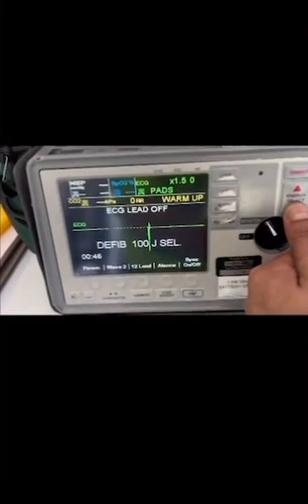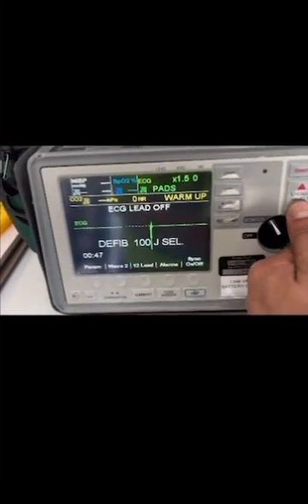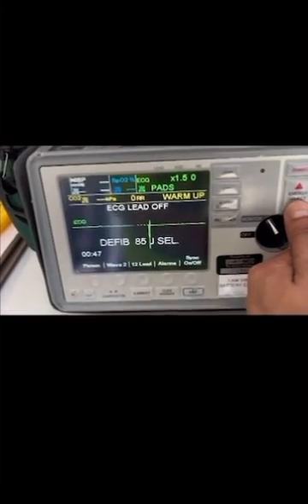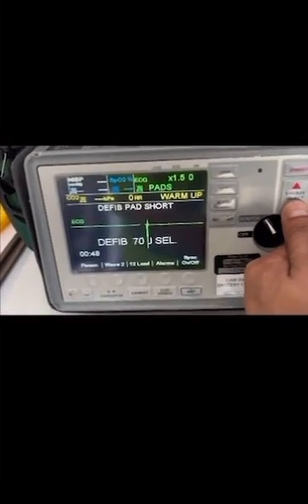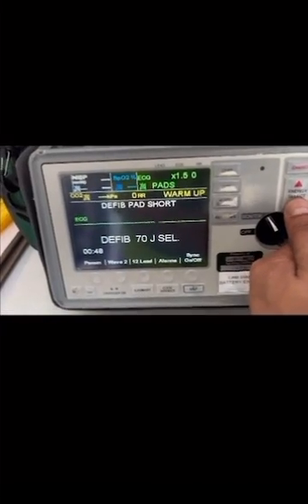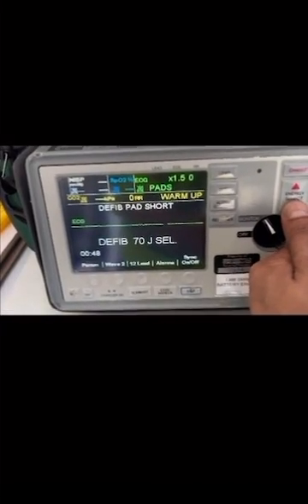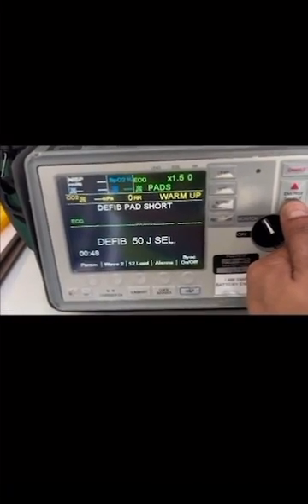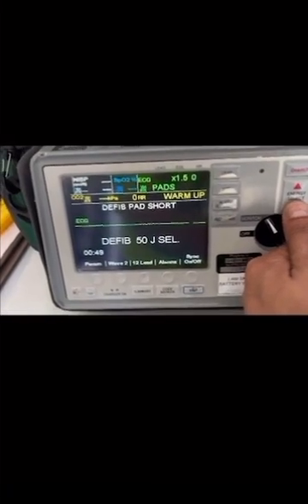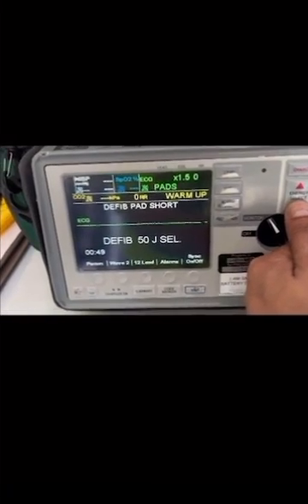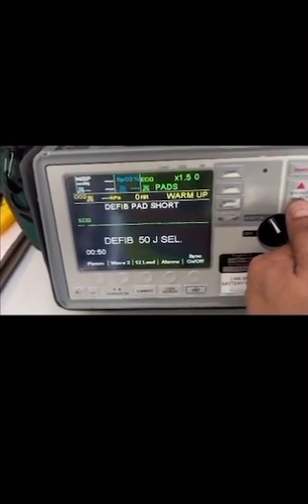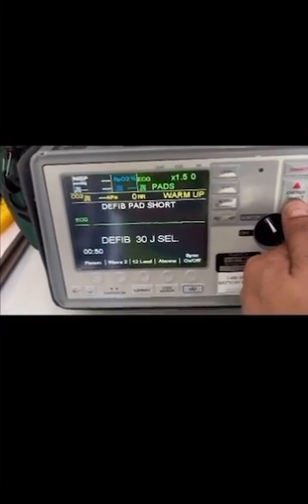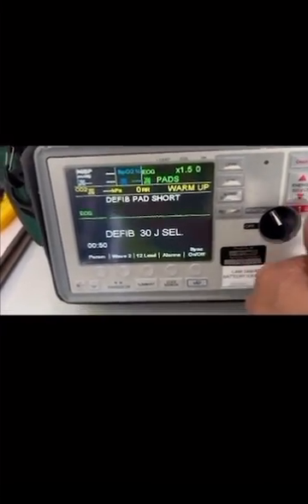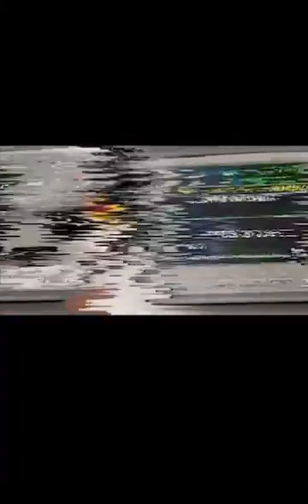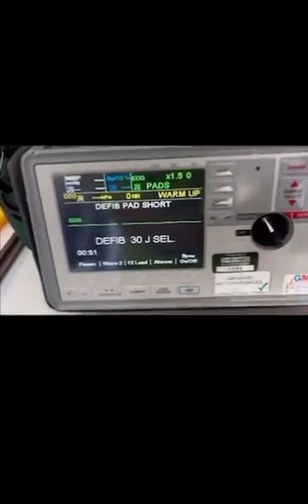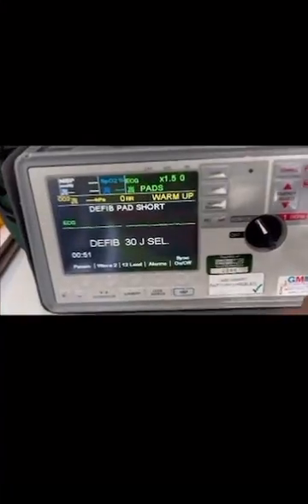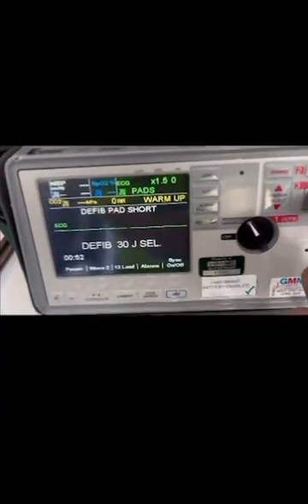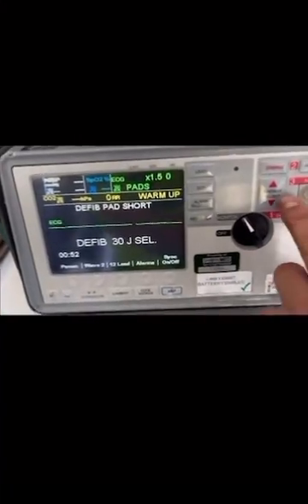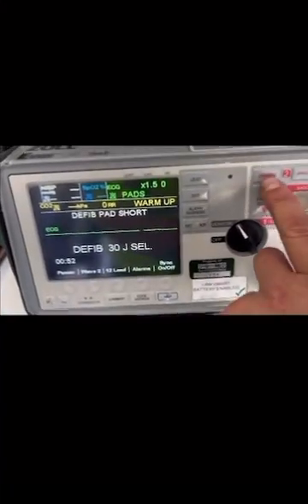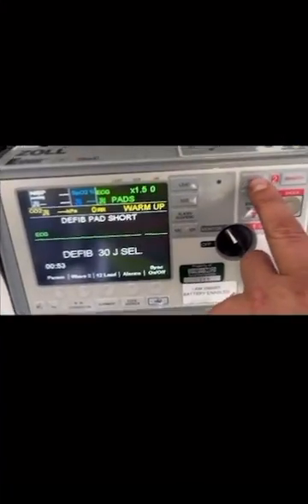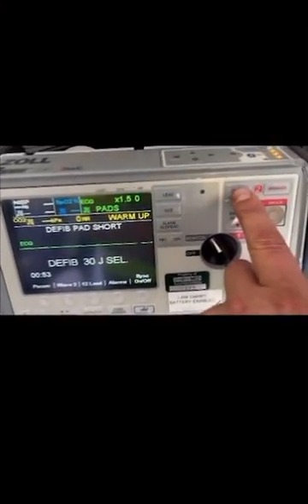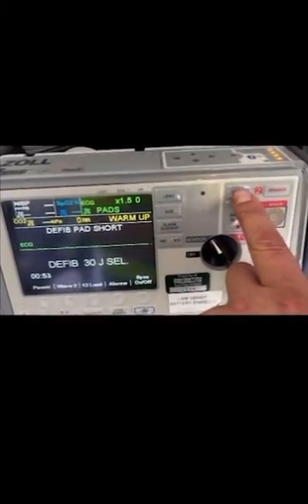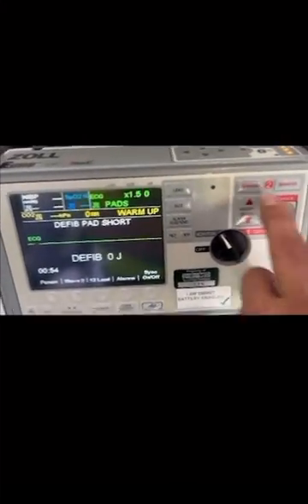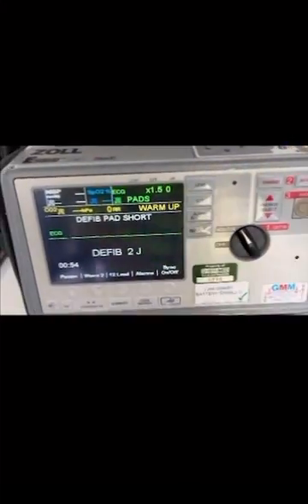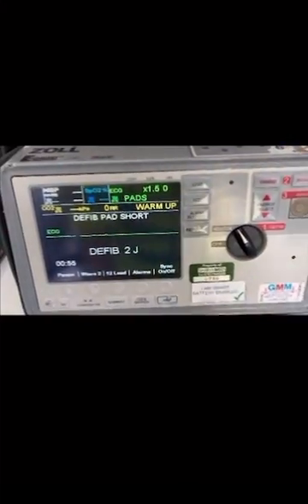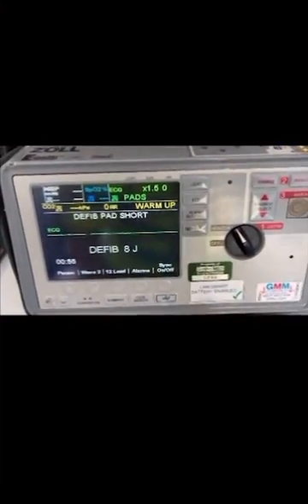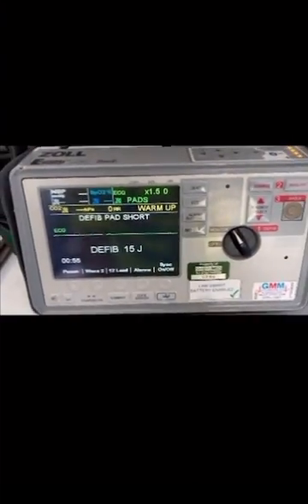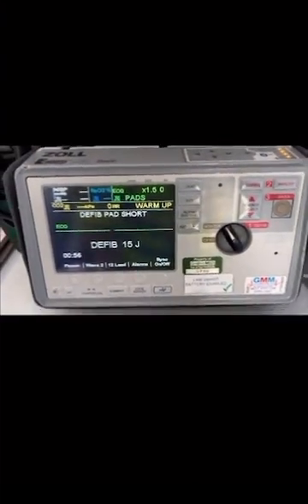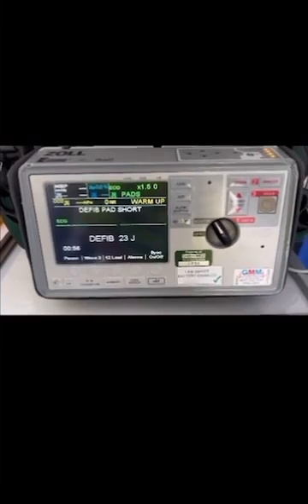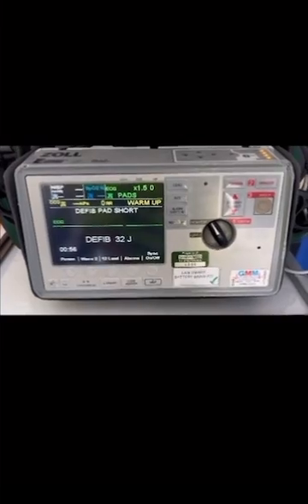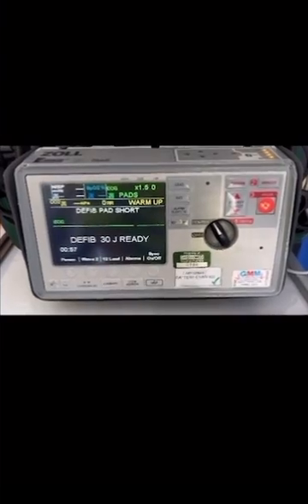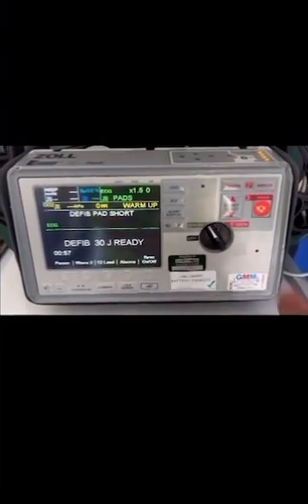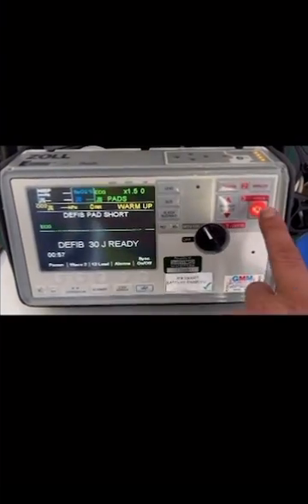Step four: set the joules to 30 joules as stated on the testing port. Step five: charge the defib at 30 joules, then press the shock button, which will cause the defib to run a self-test.